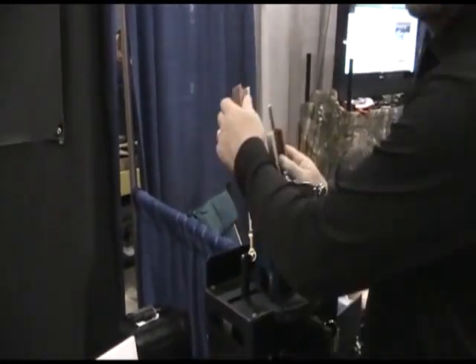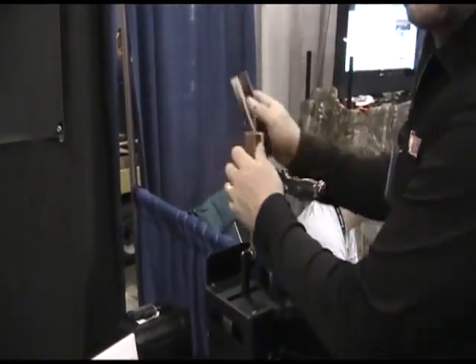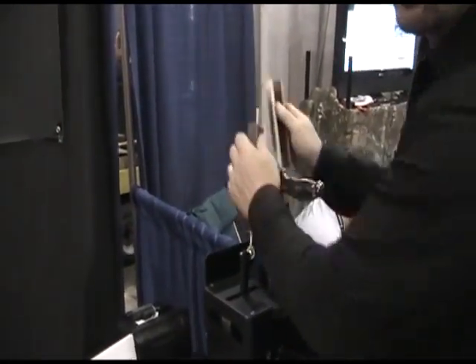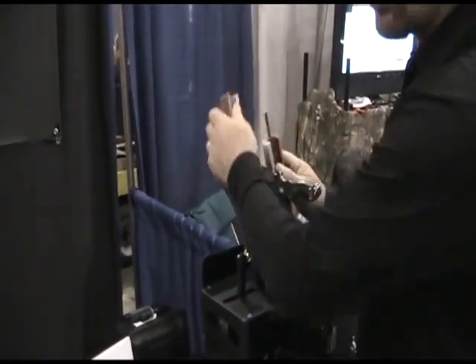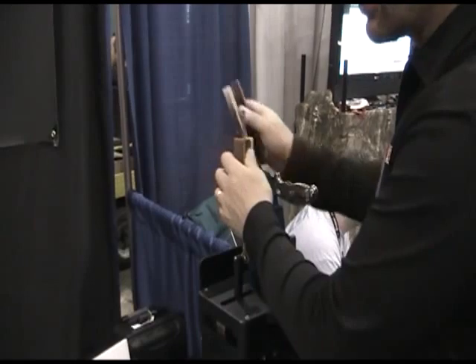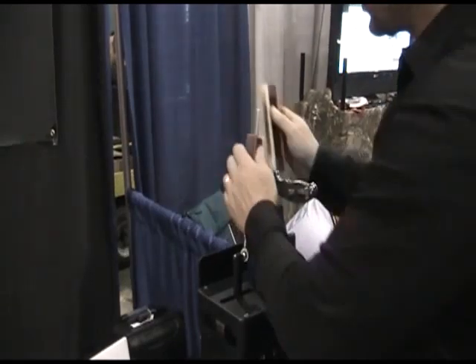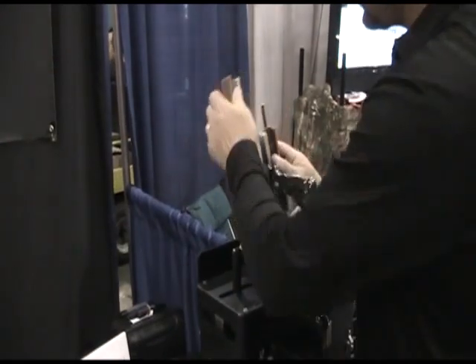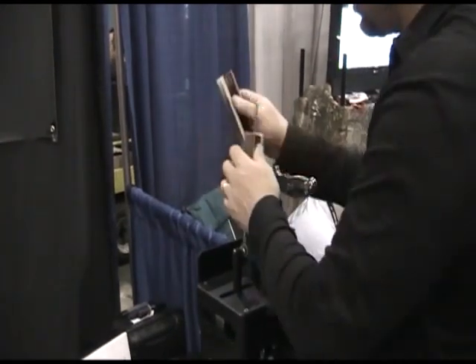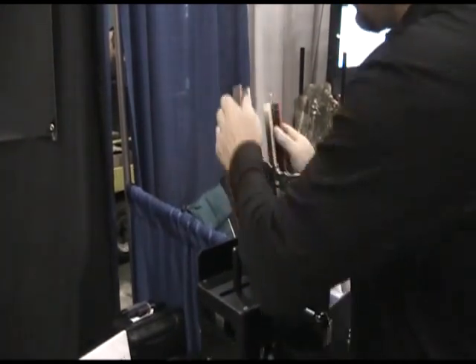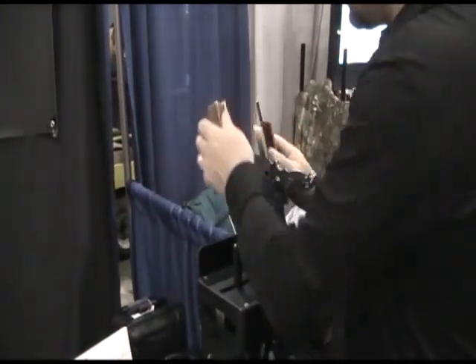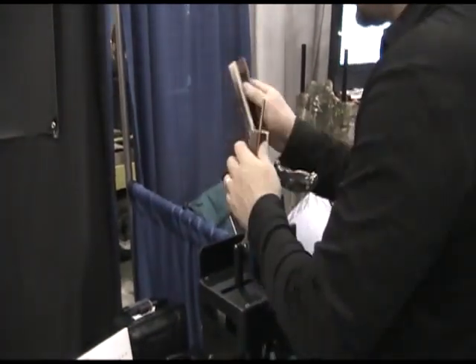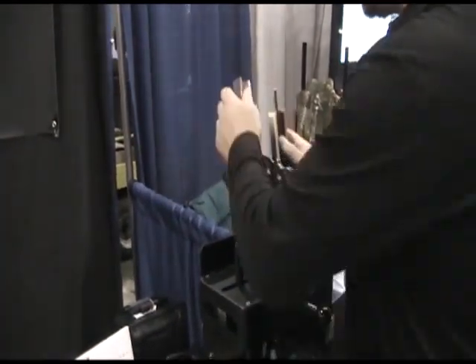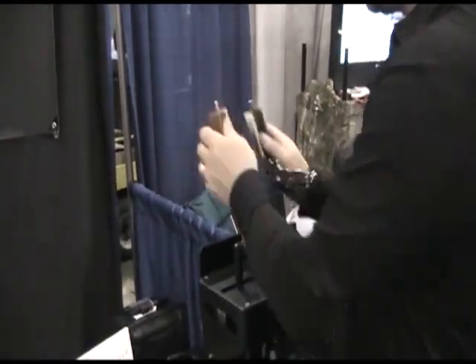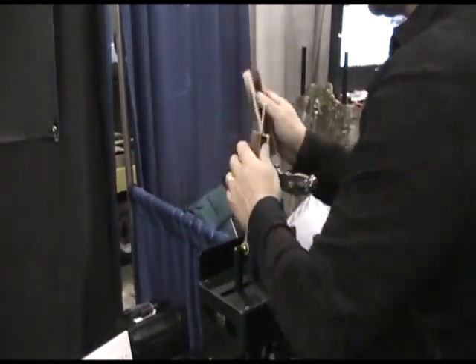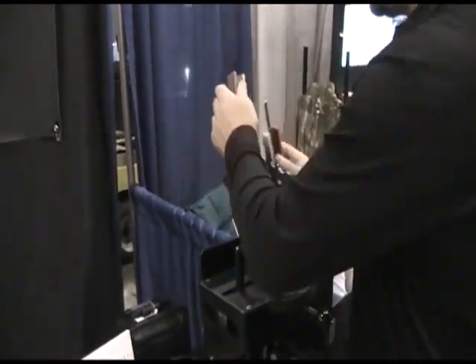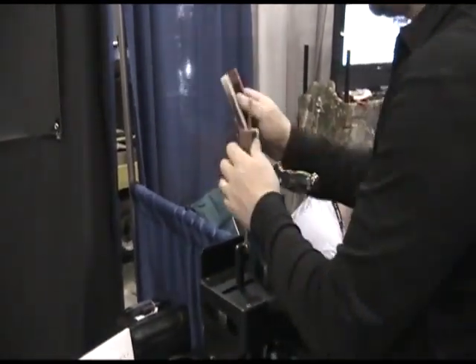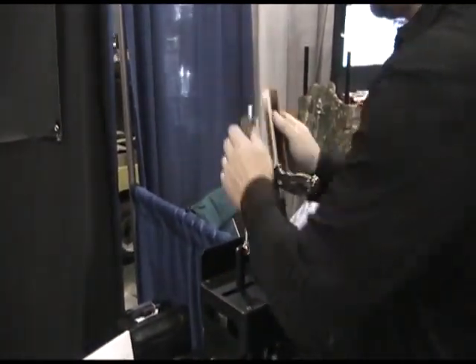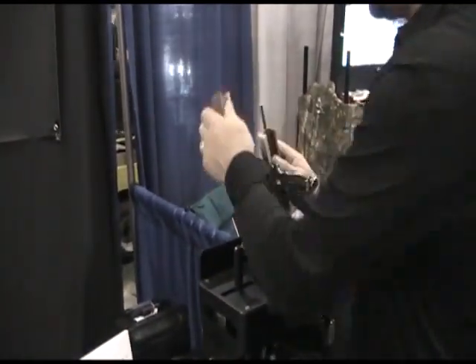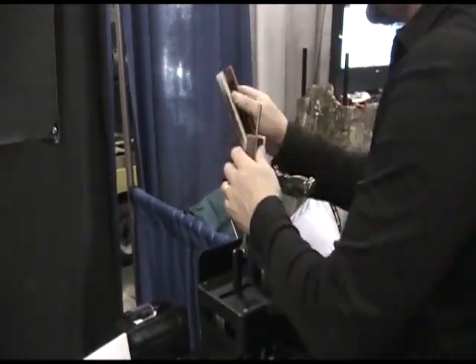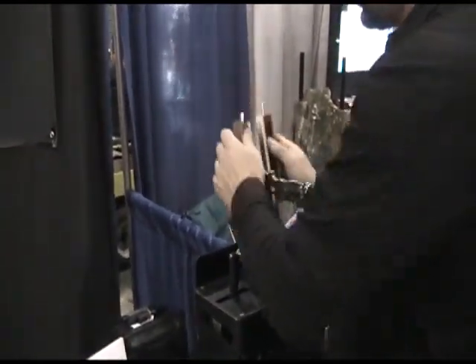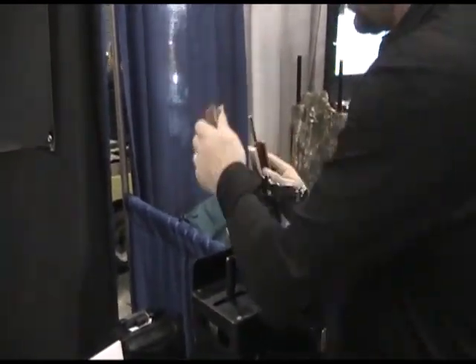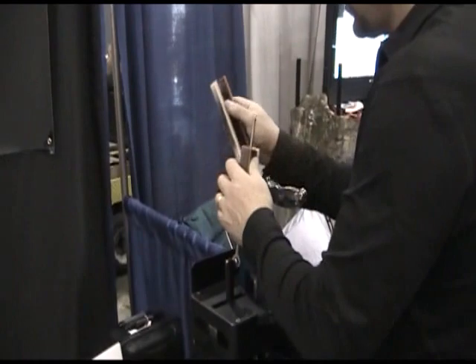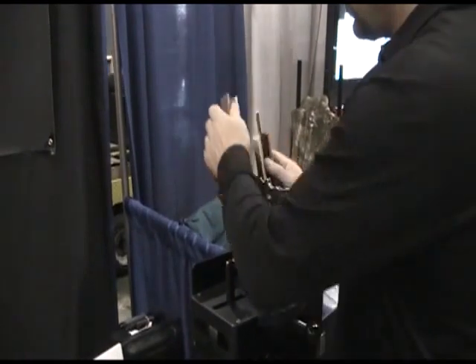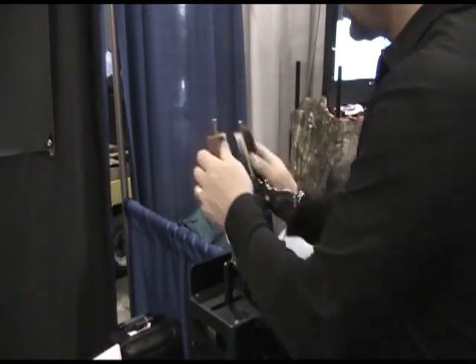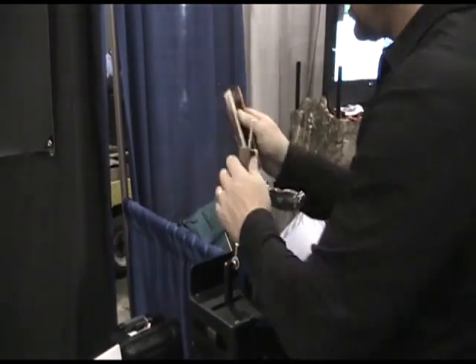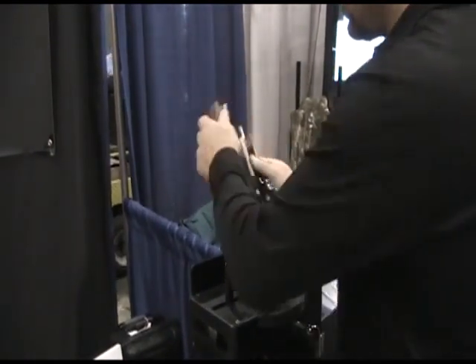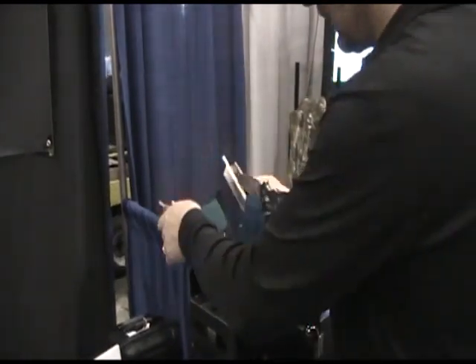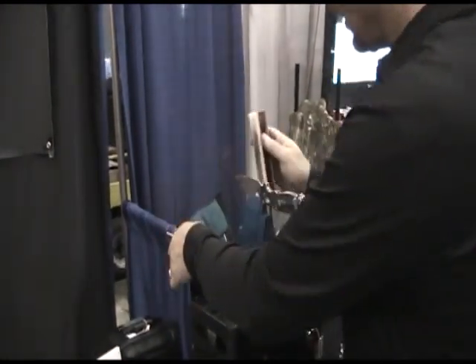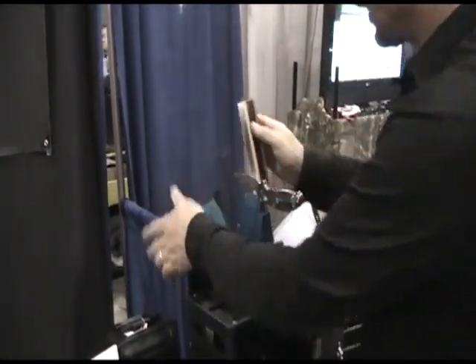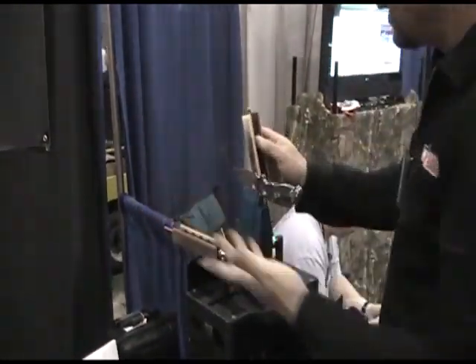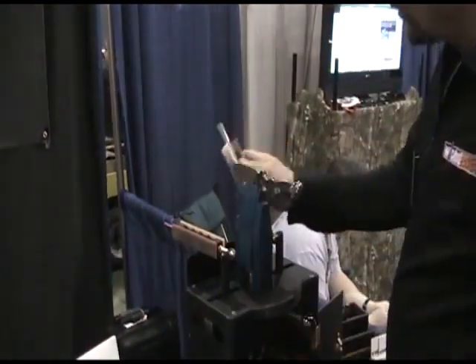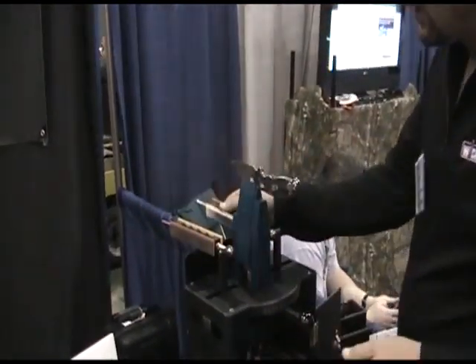The basic sharpening motion is just like all of our other machines — just a smooth, up and away motion like that, and the rods guide the angle the whole time.